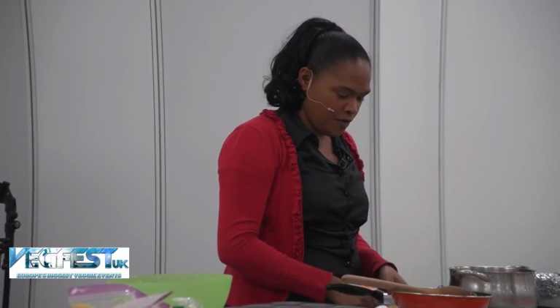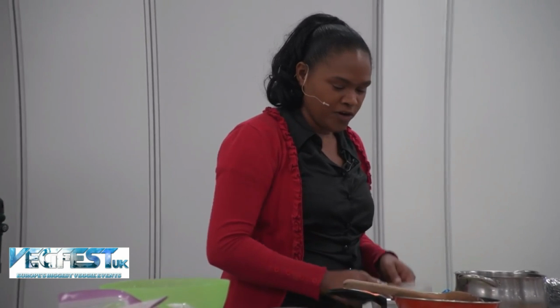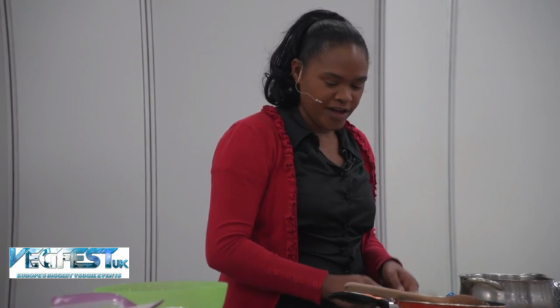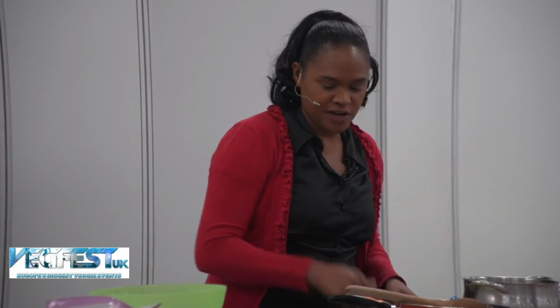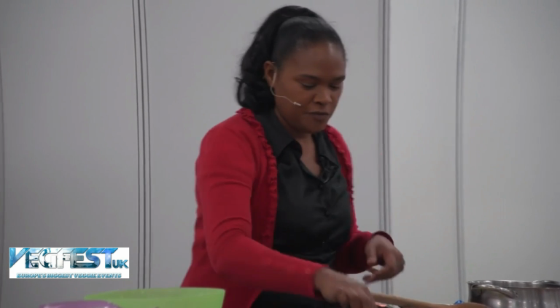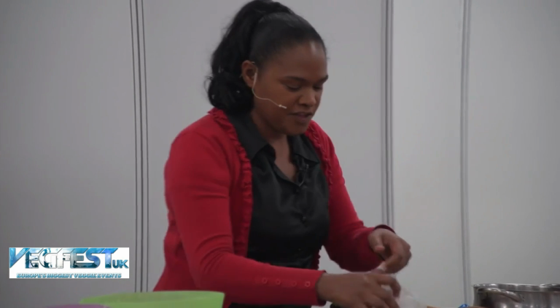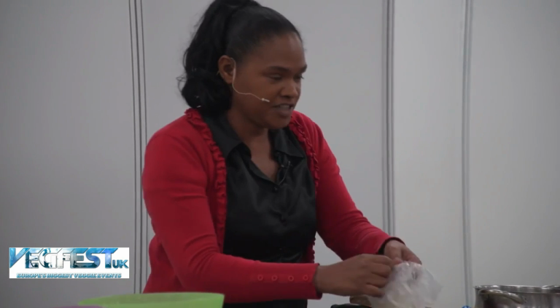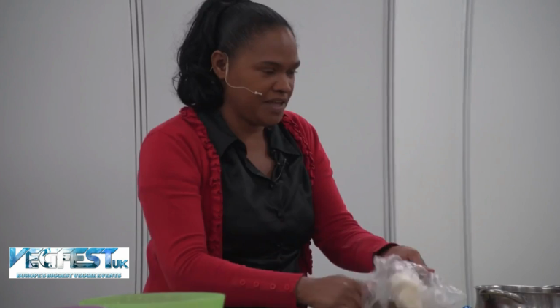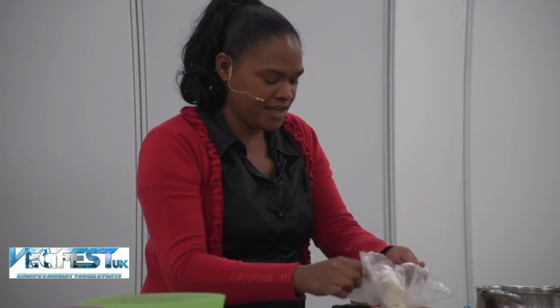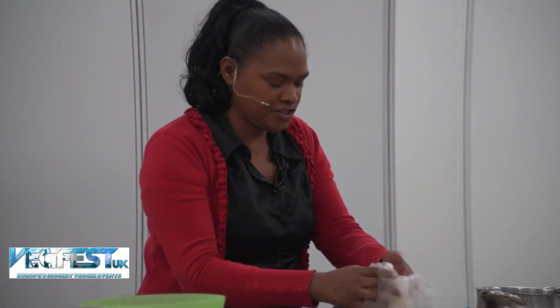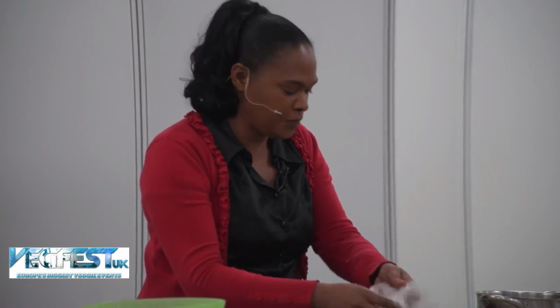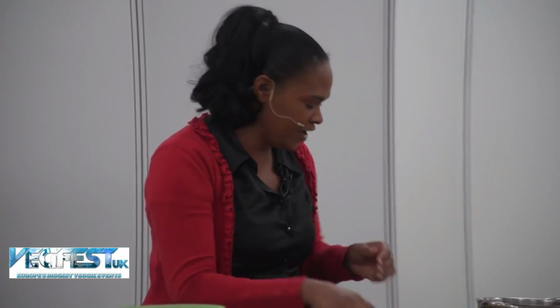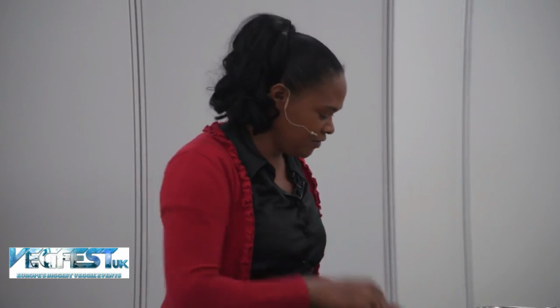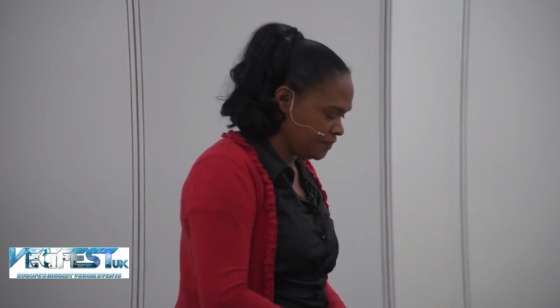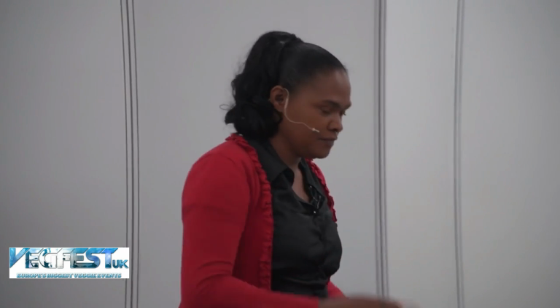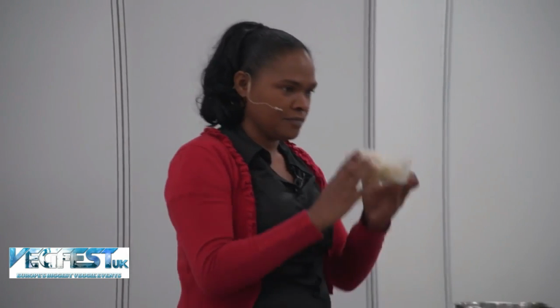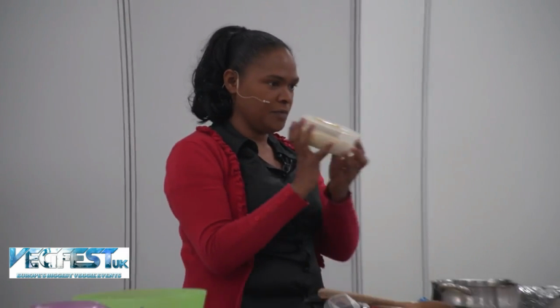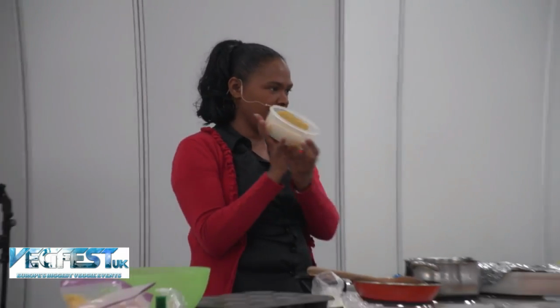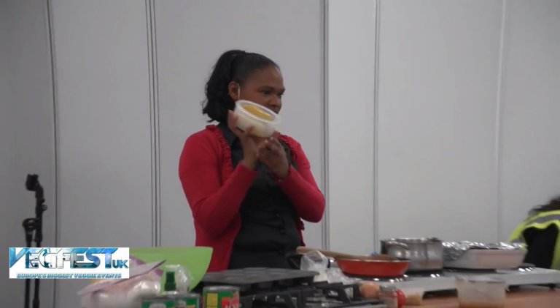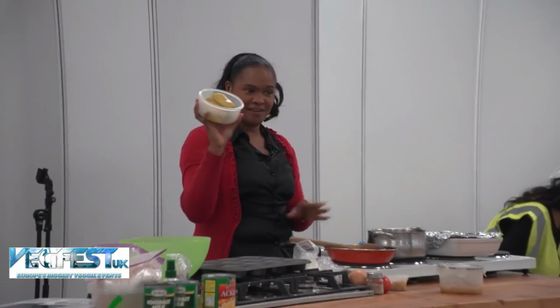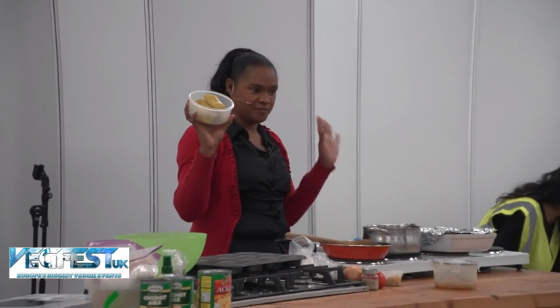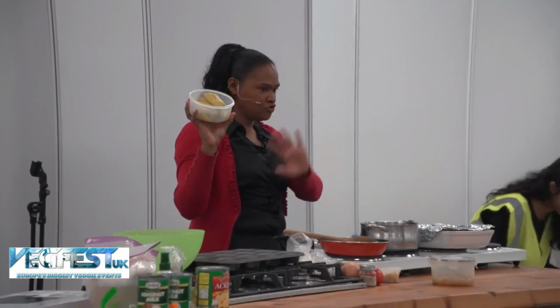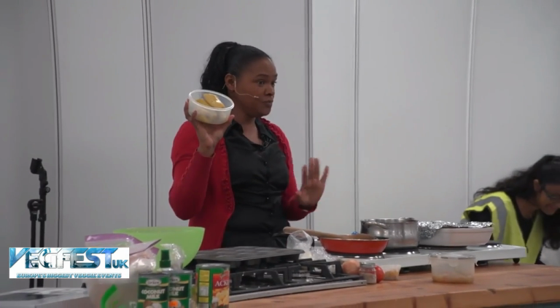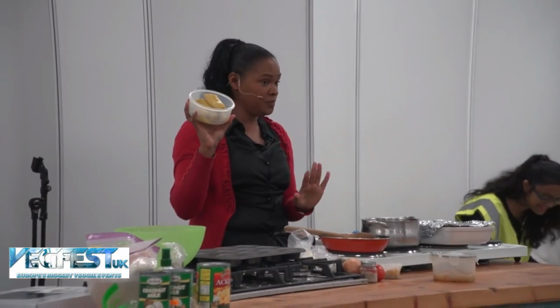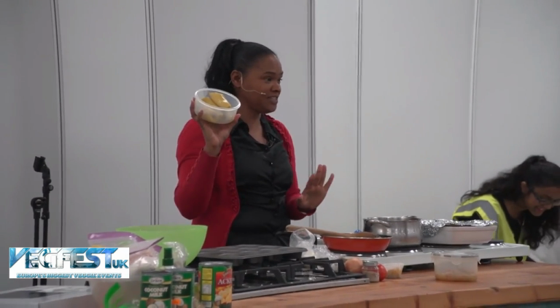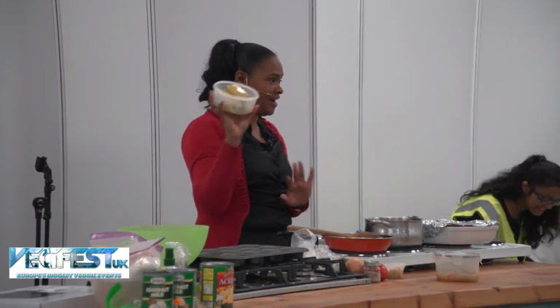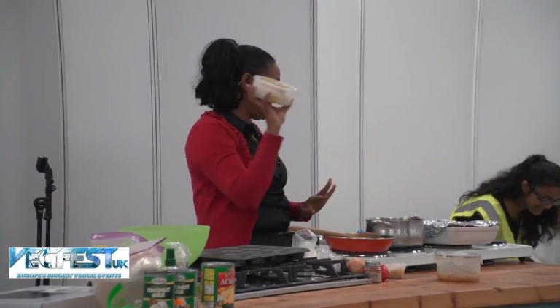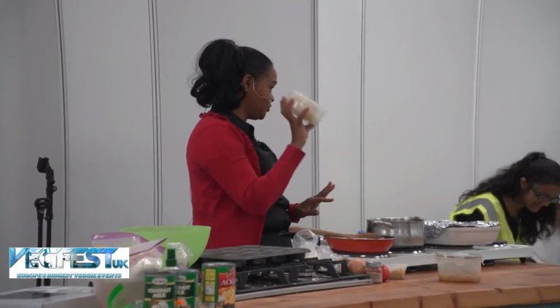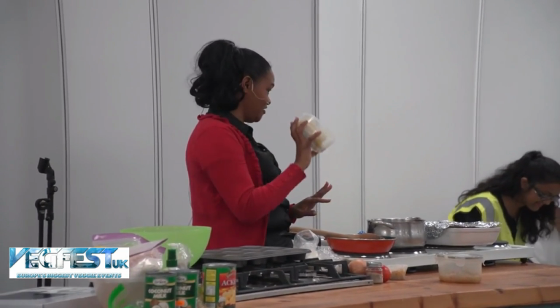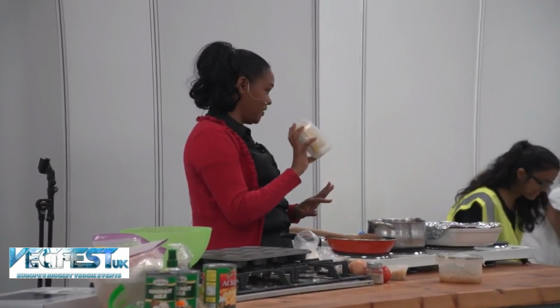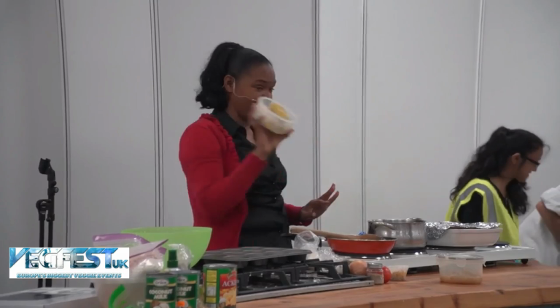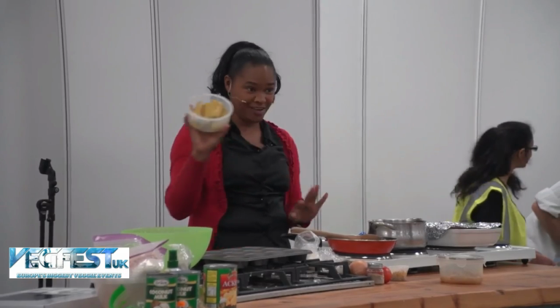What I've done with this recipe is boil the plantain, true blue pita style. Here is one I prepared earlier.